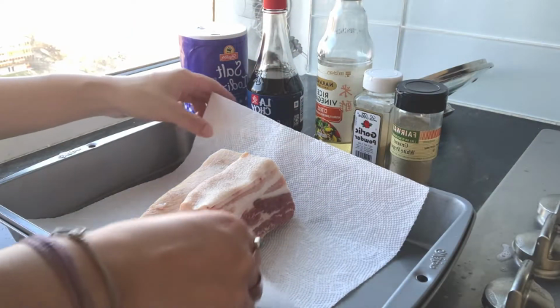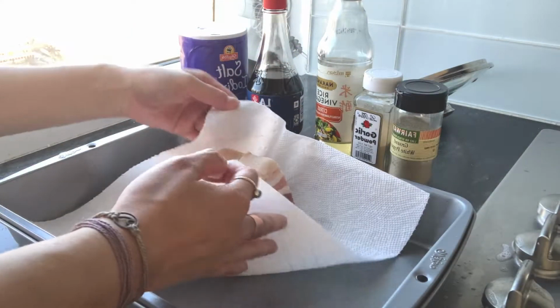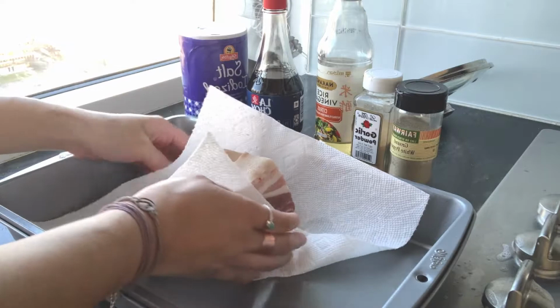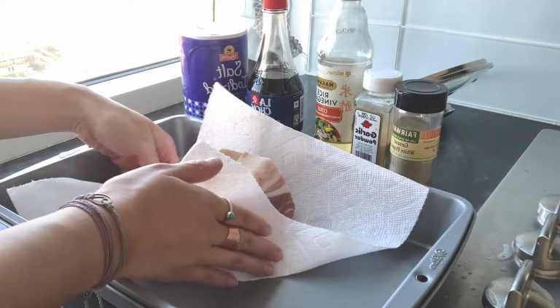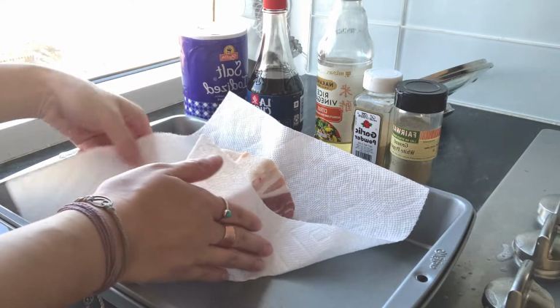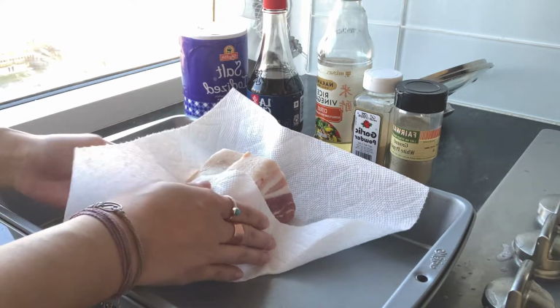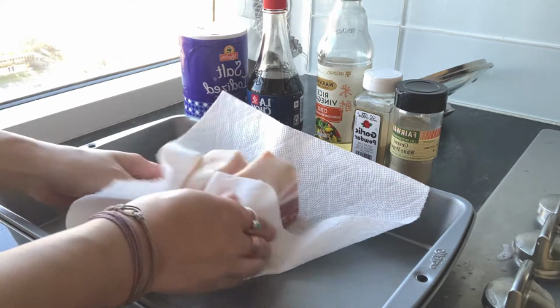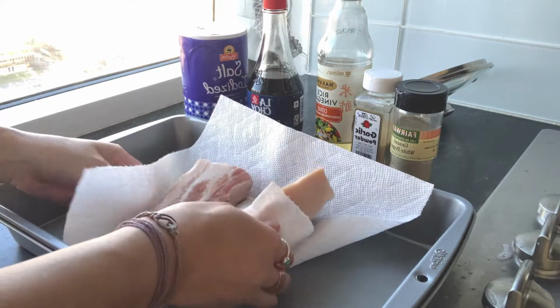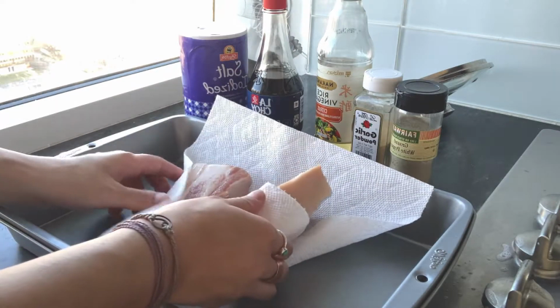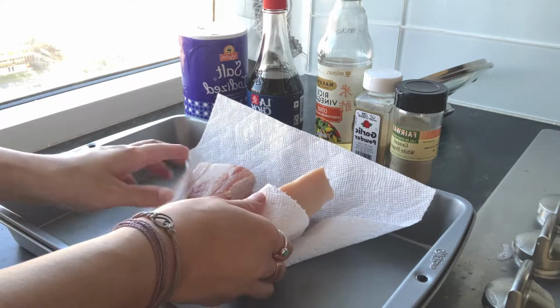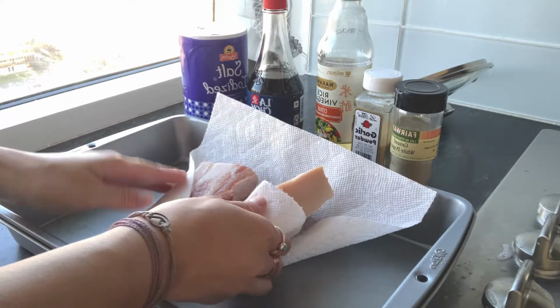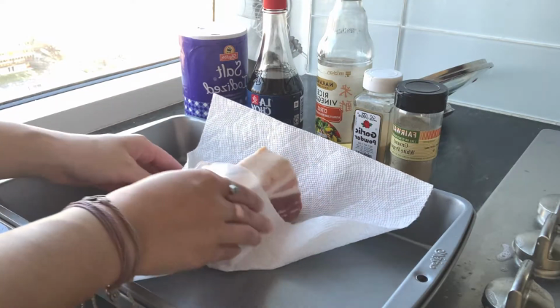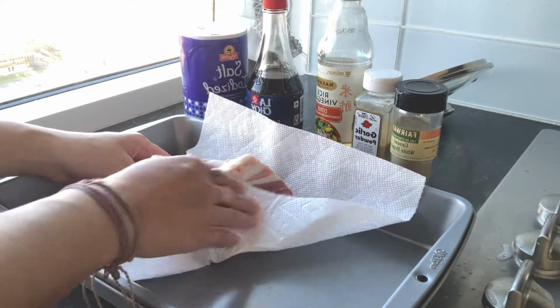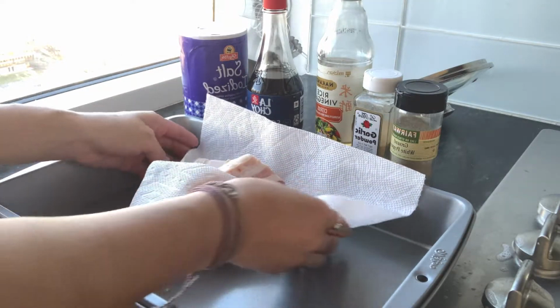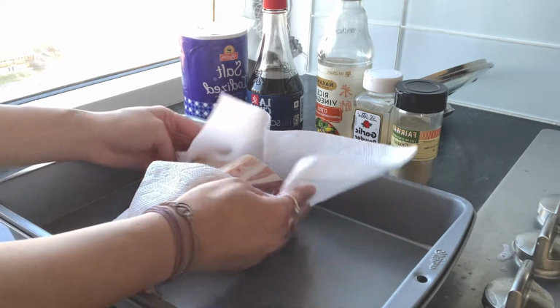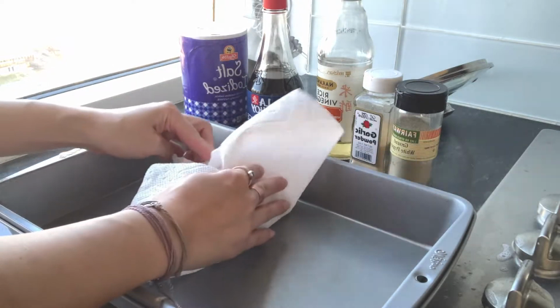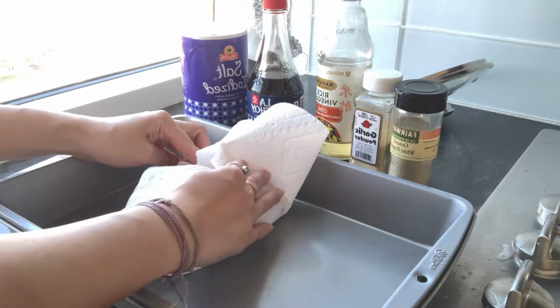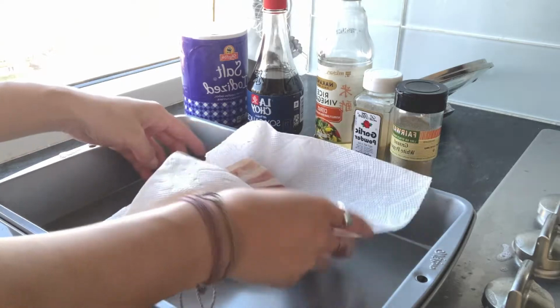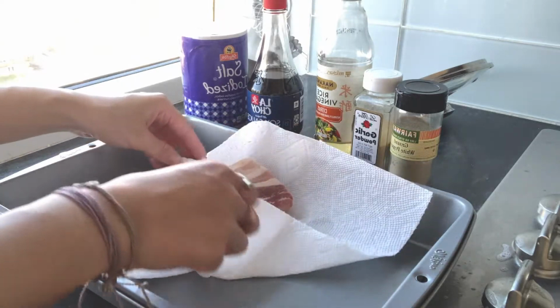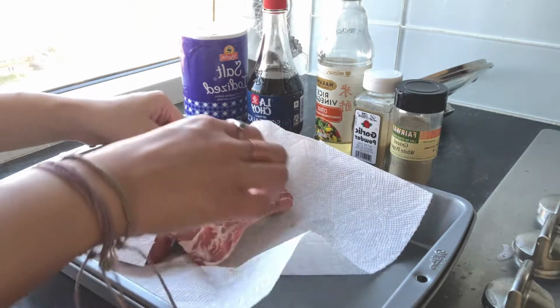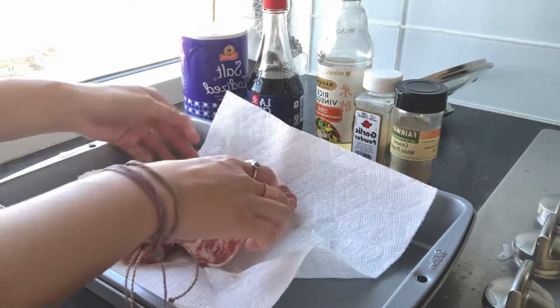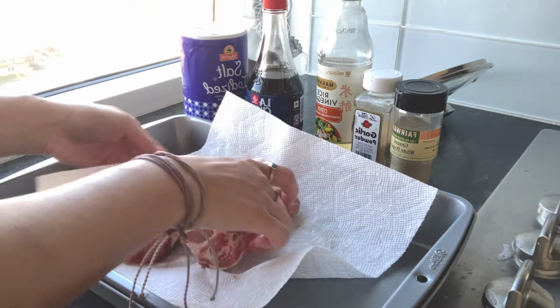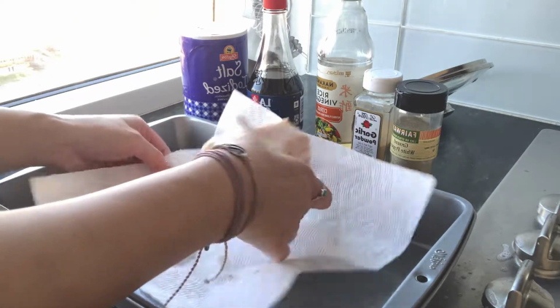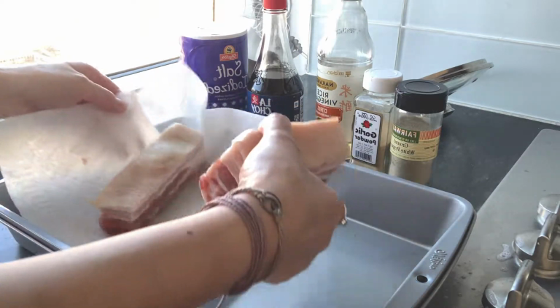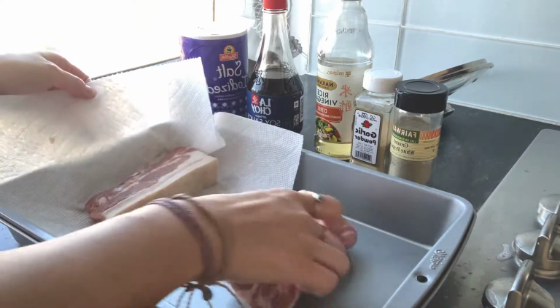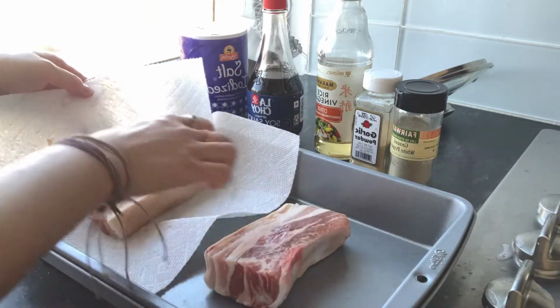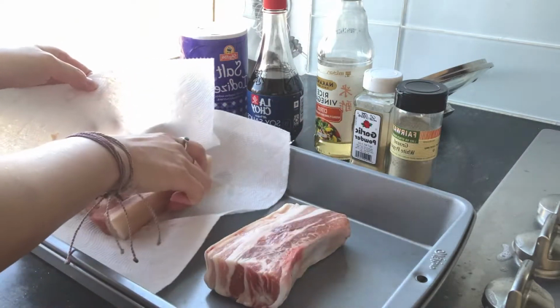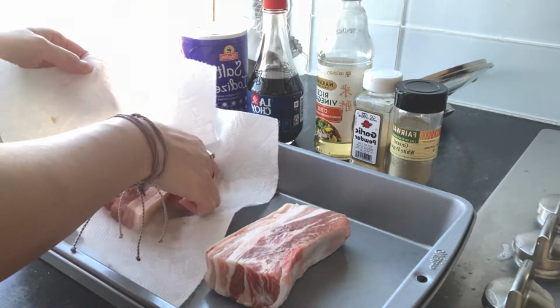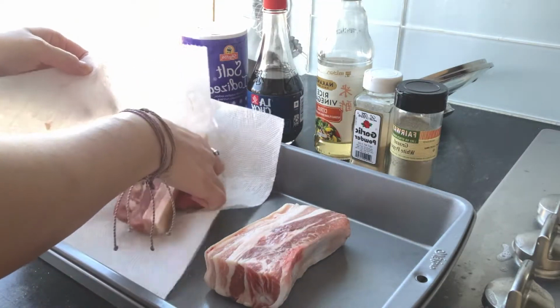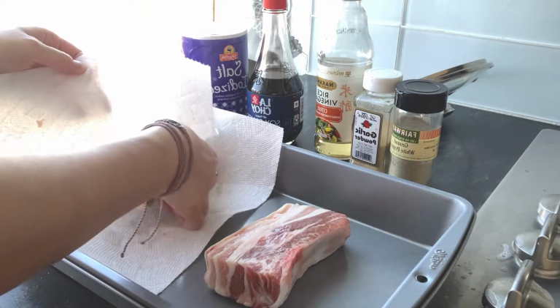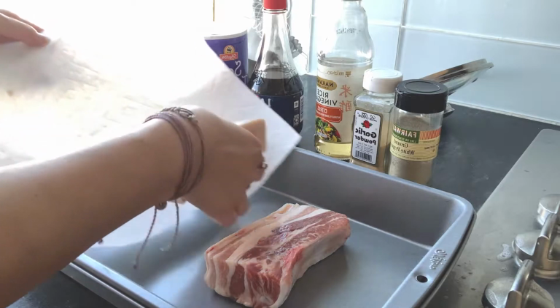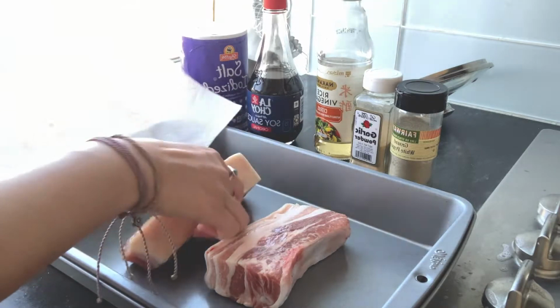We're gonna start by drying off the meat. It's pretty much always important to let your meat sweat and then dry it off, unless you plan on steaming it in the oven, which is not the goal here because we want everything really crispy.